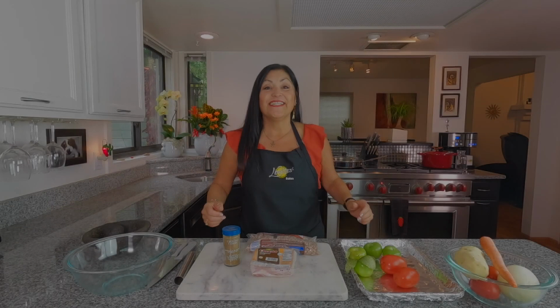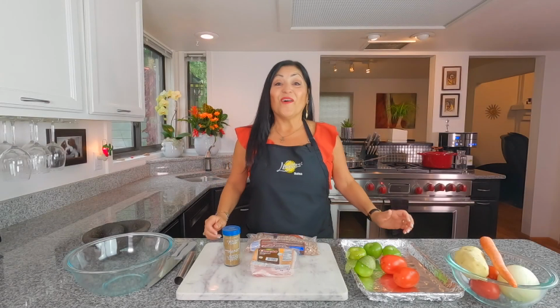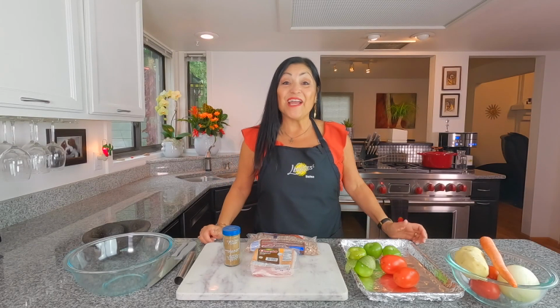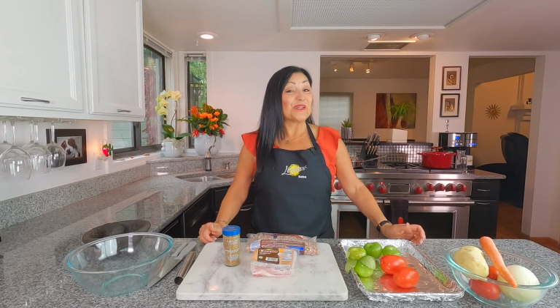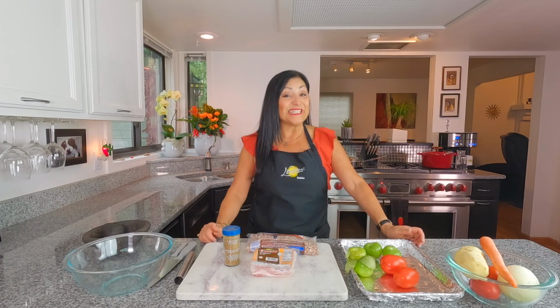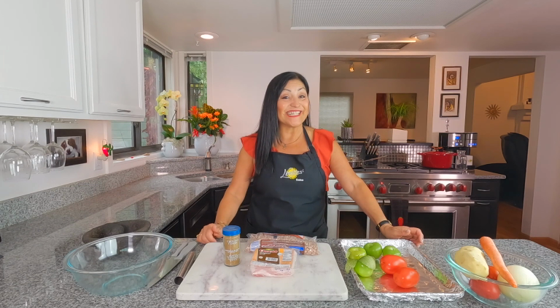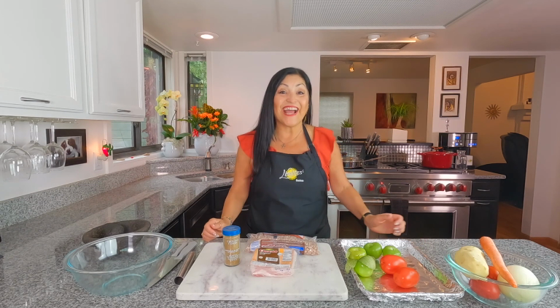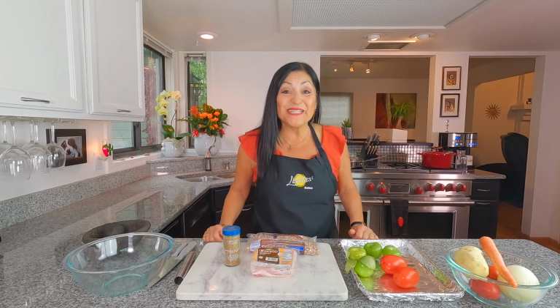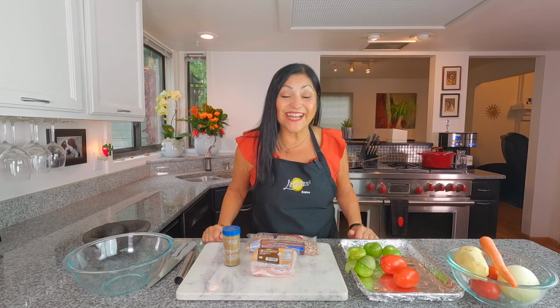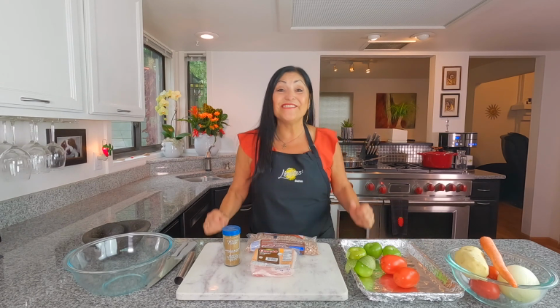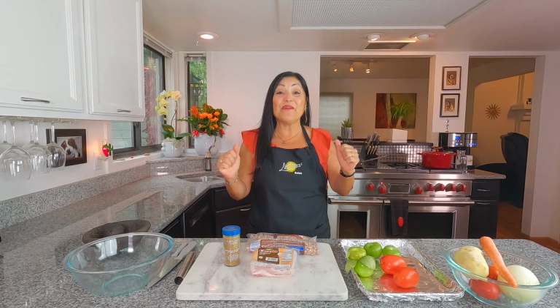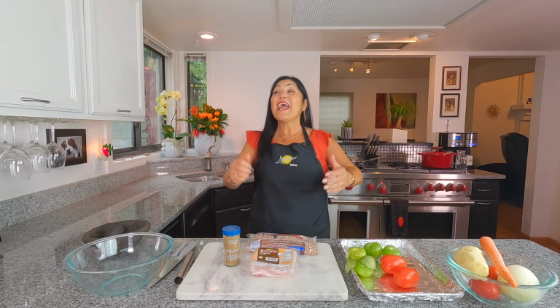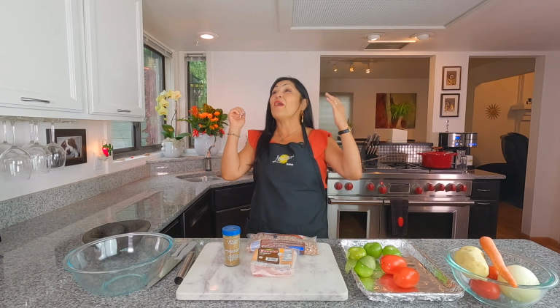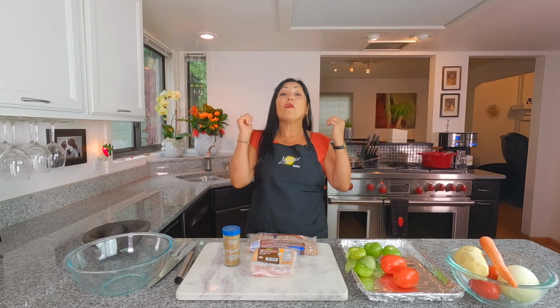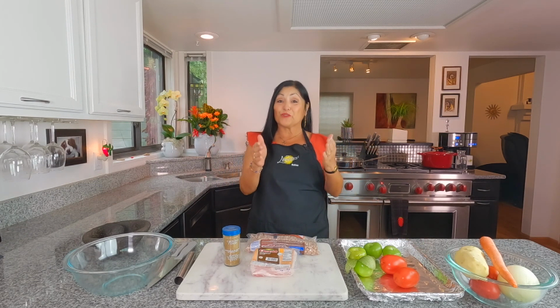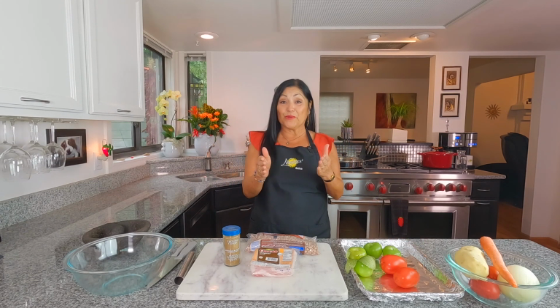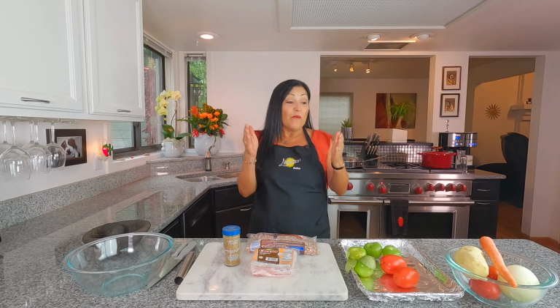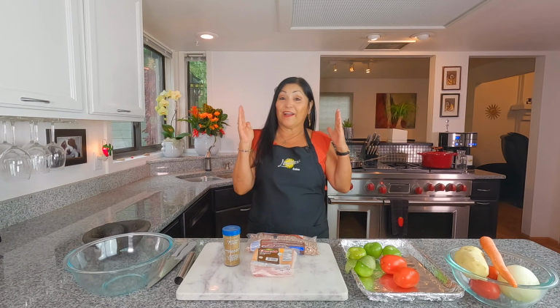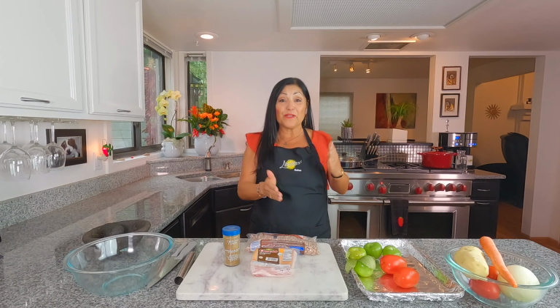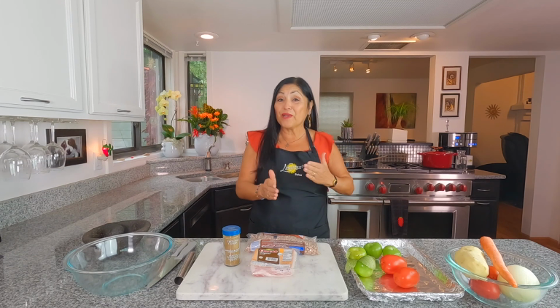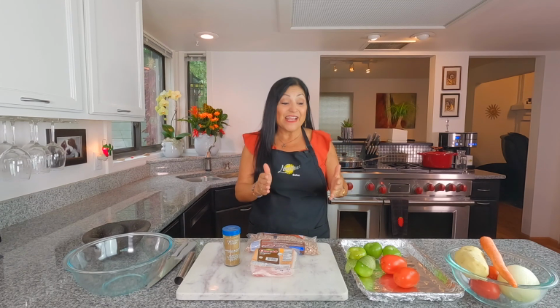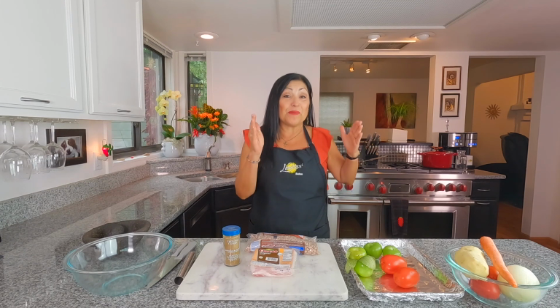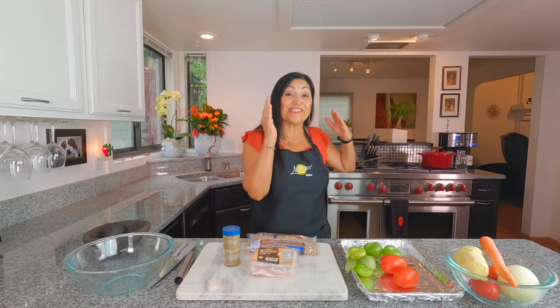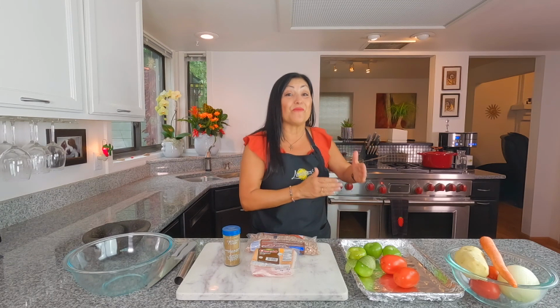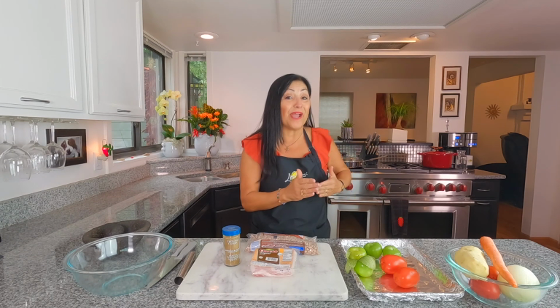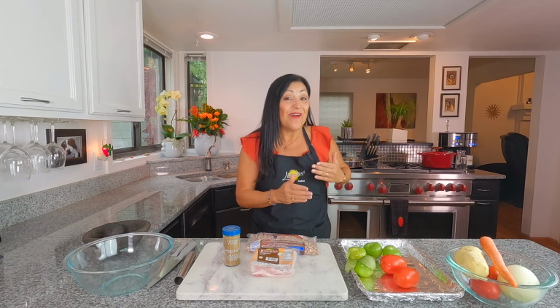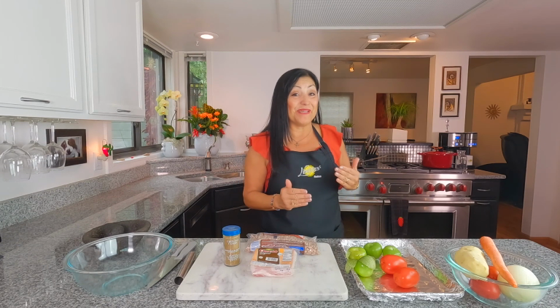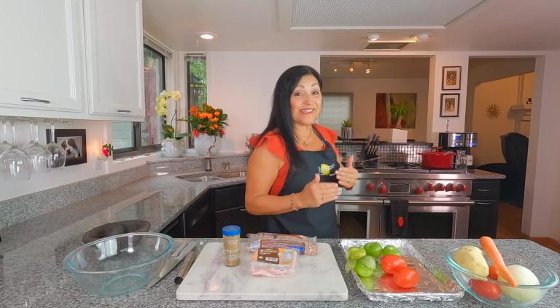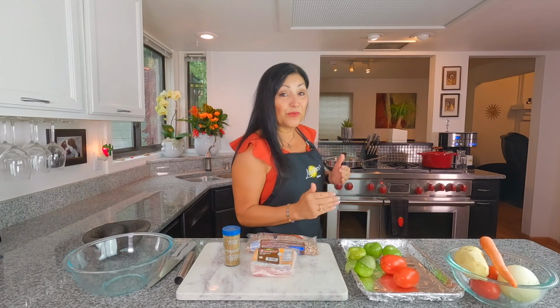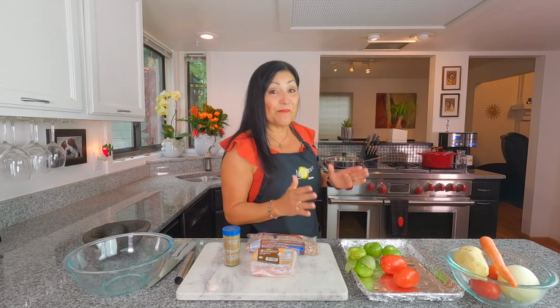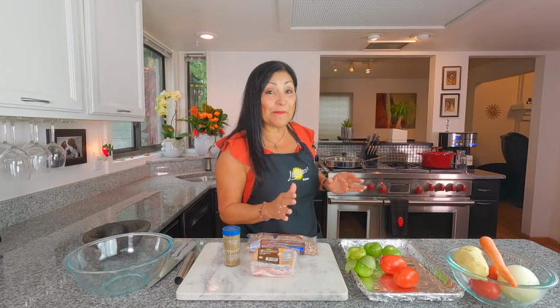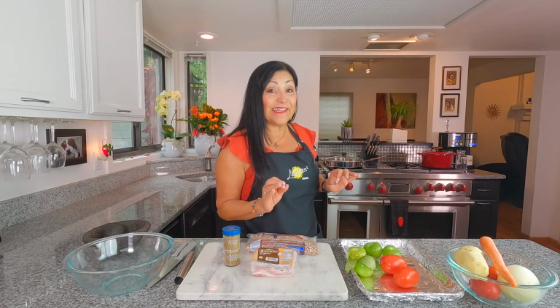Hello and welcome to Lindita's Kitchen. I am Lindita, and today we have a wonderful show for you. We've got a couple things going on, so I'm going to get started right away because we're doing some Mexican picadillo.